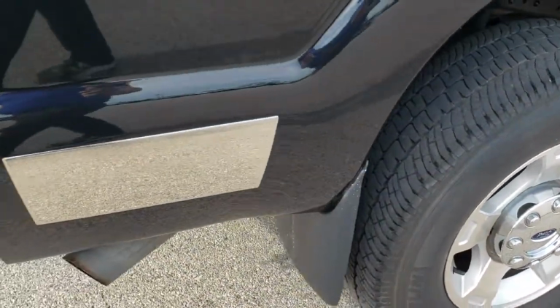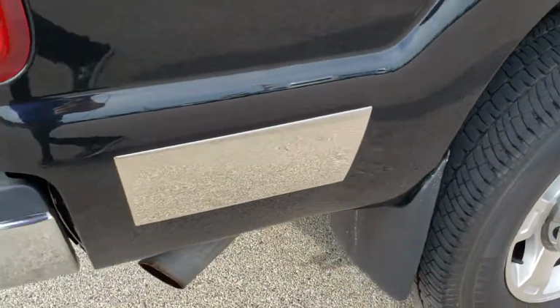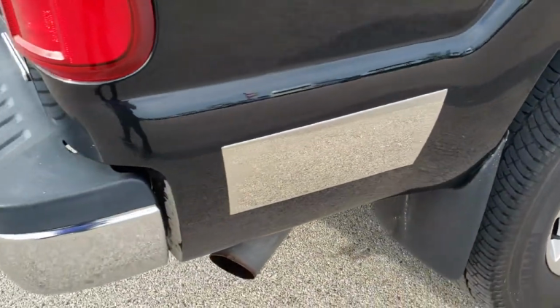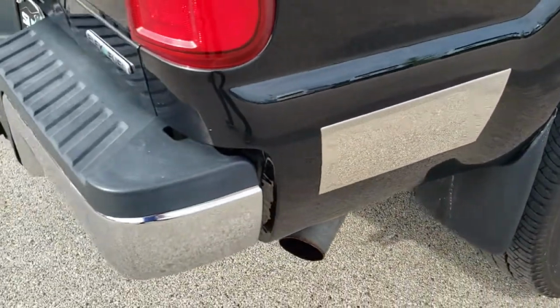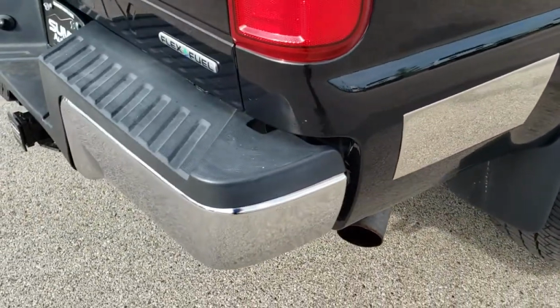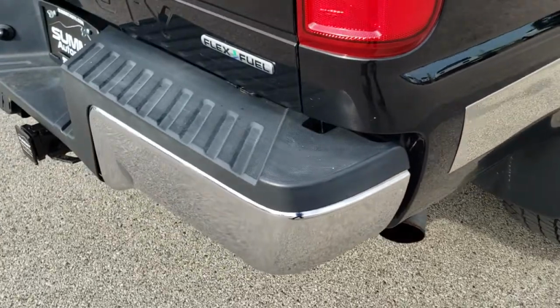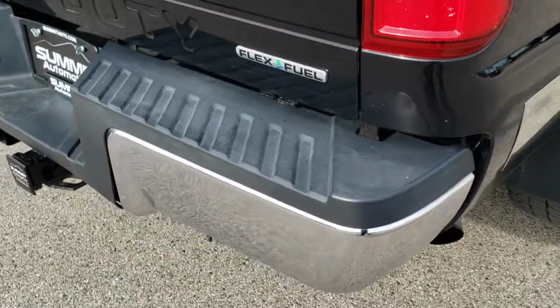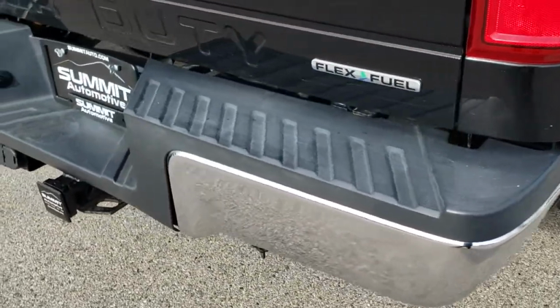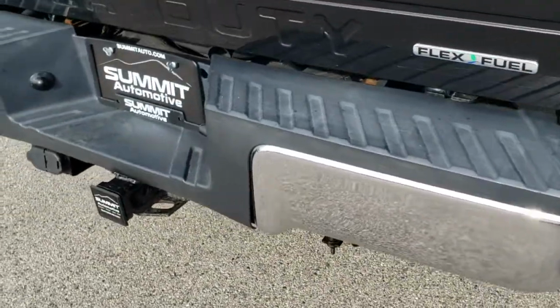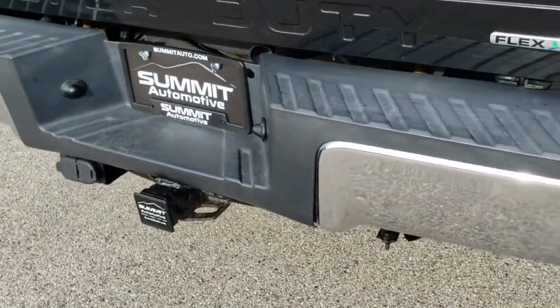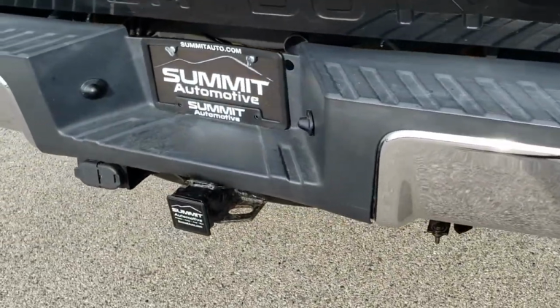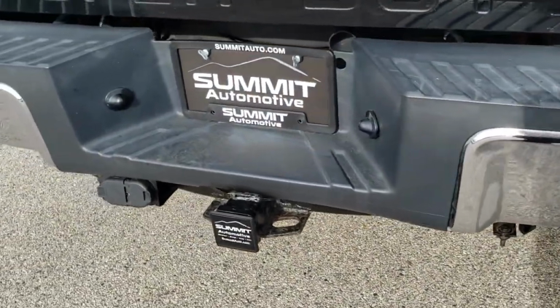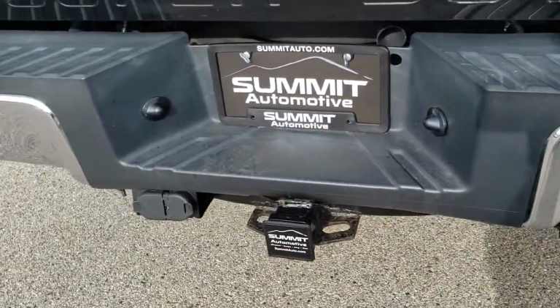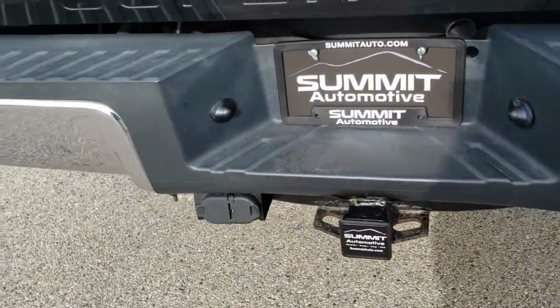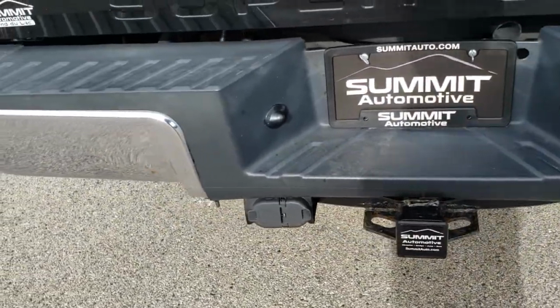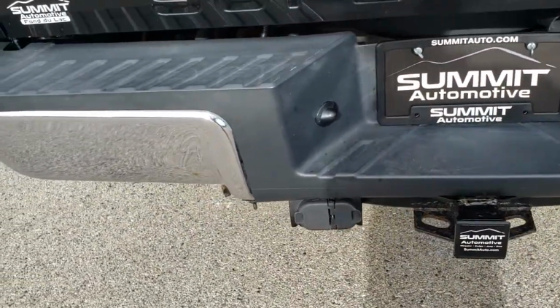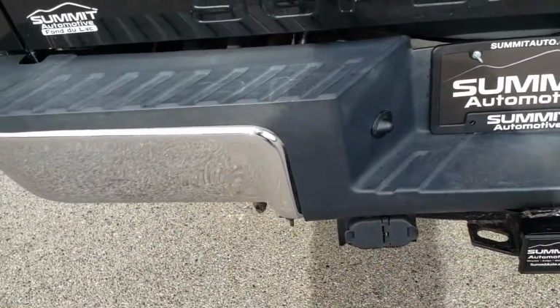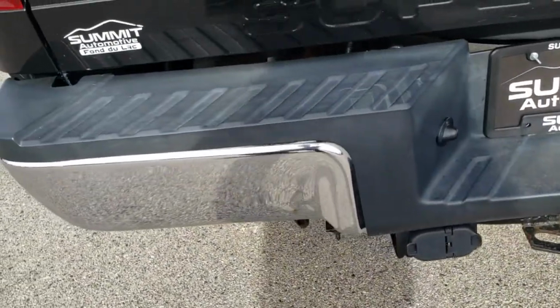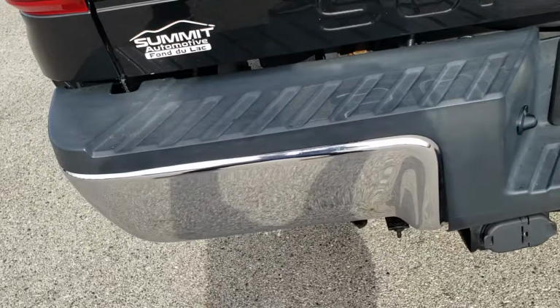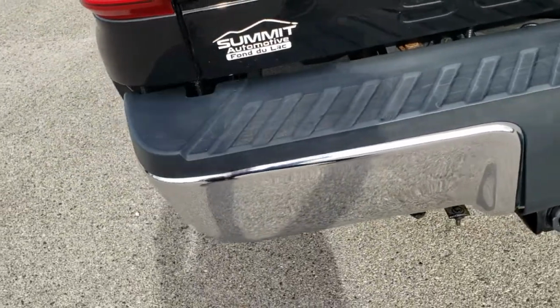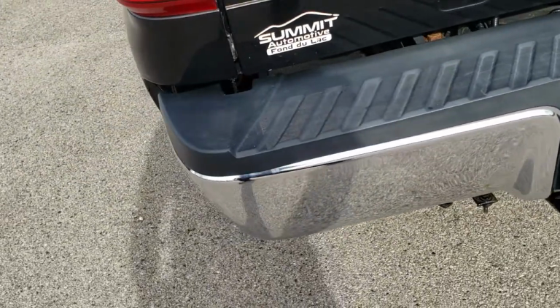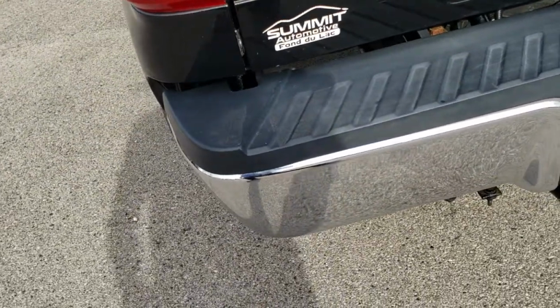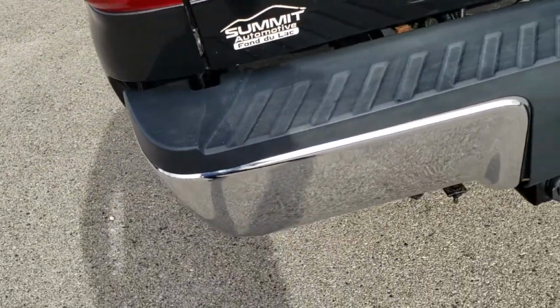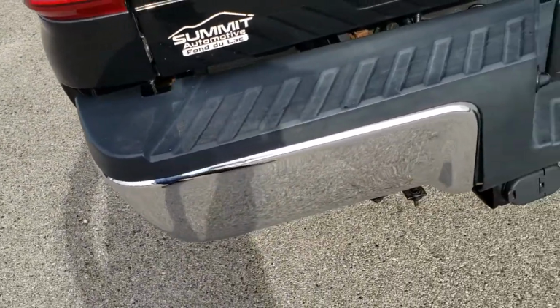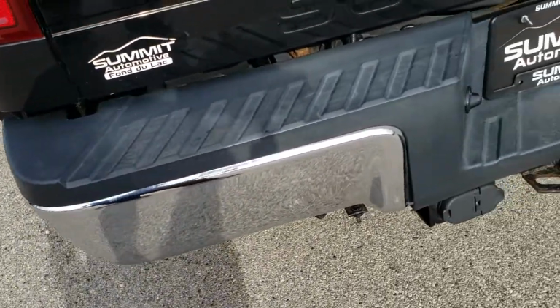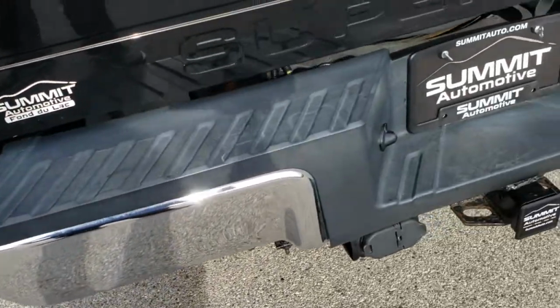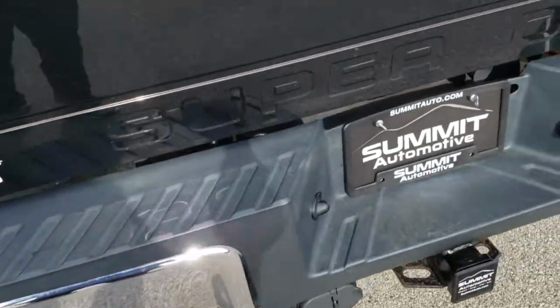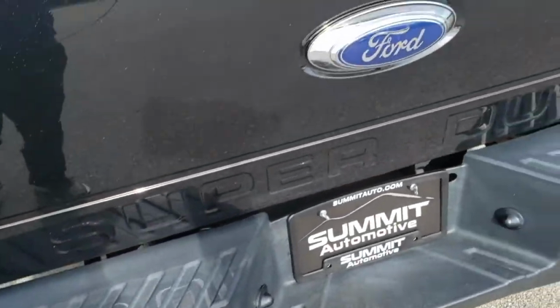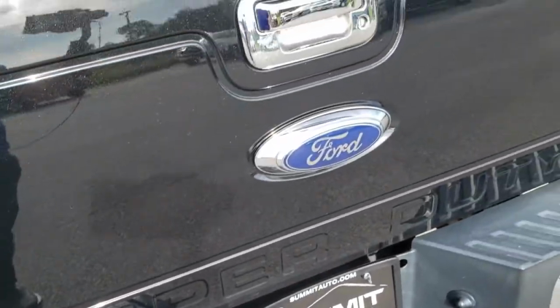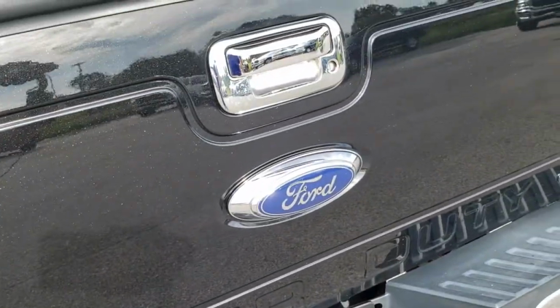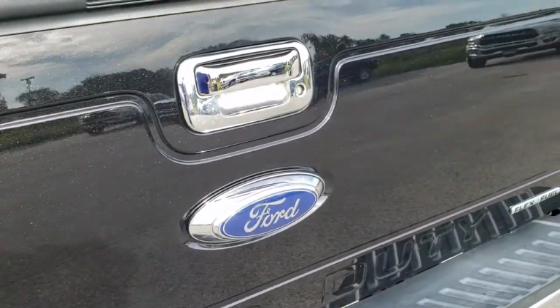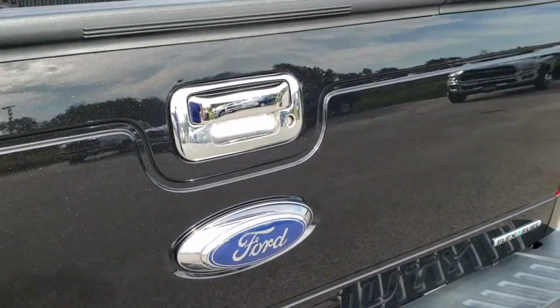Coming around to the back of the vehicle, the rear bumper is in nice shape. Full towing package which includes a receiver hitch, 4-pin and 7-pin wiring. There is one little ding on the rear bumper, but that's why we do the videos.